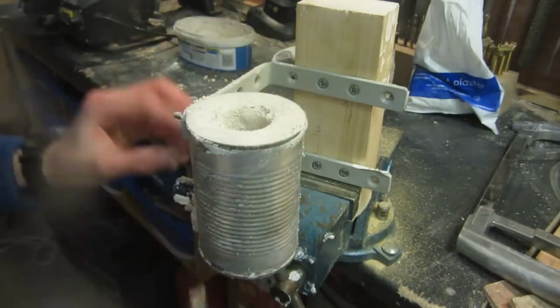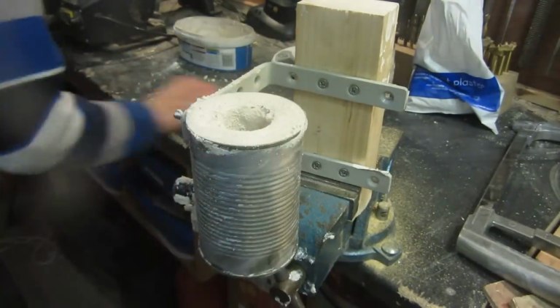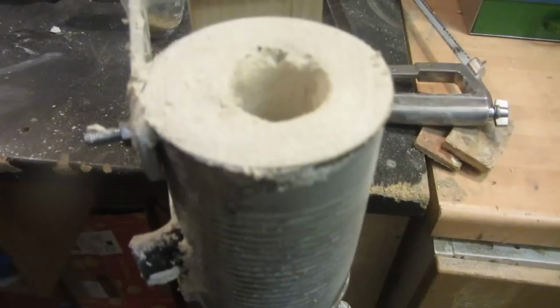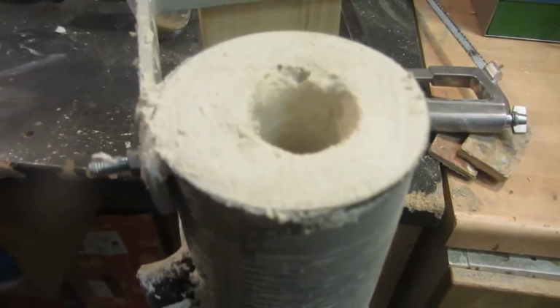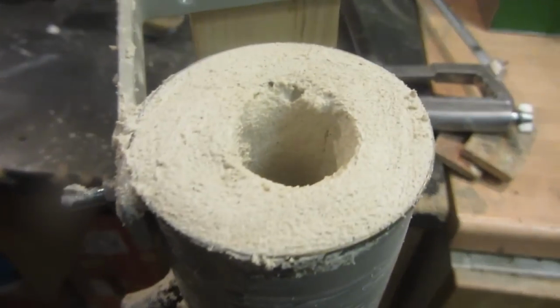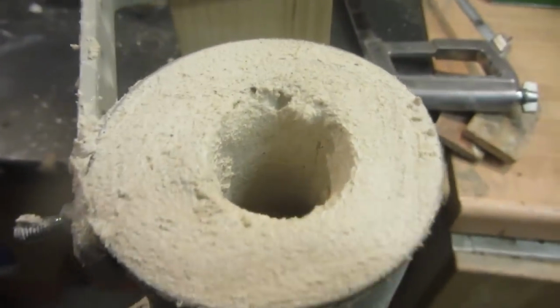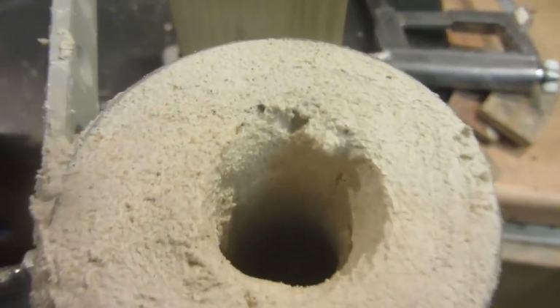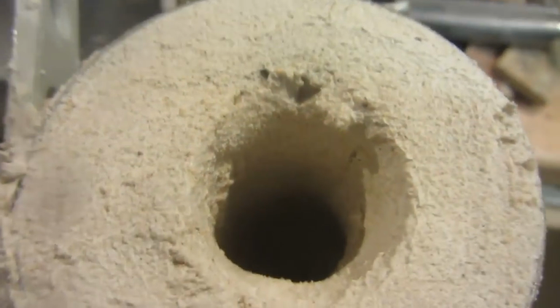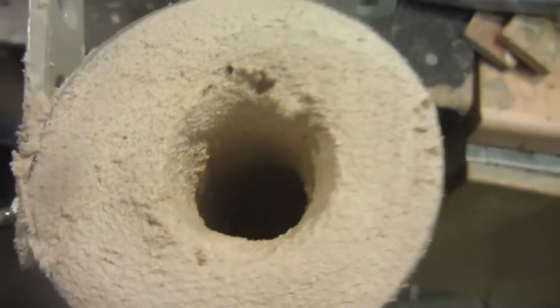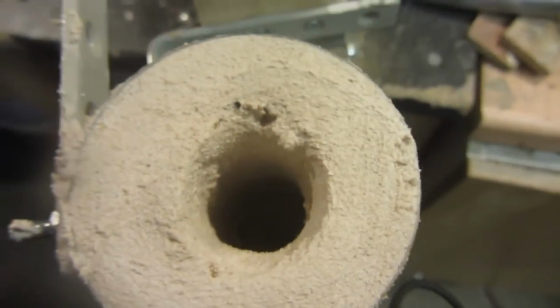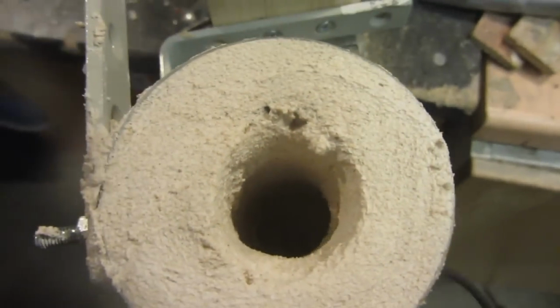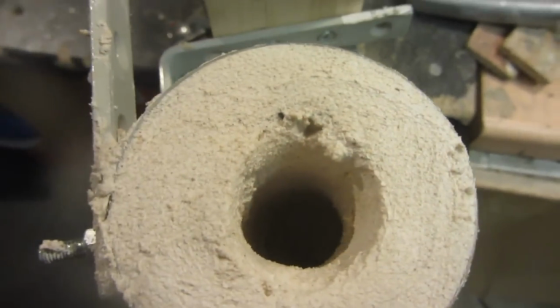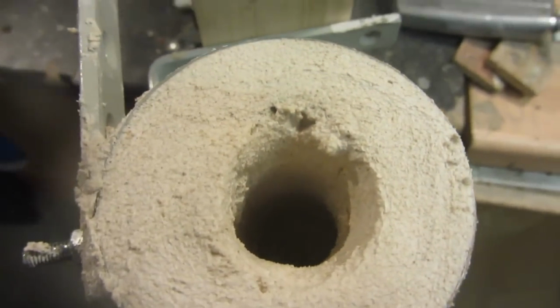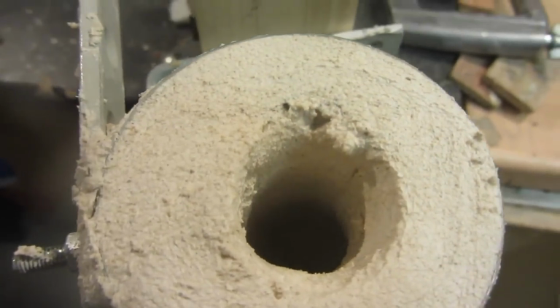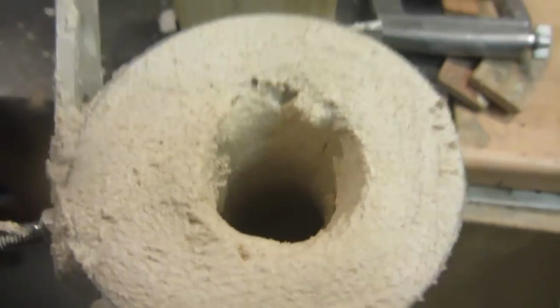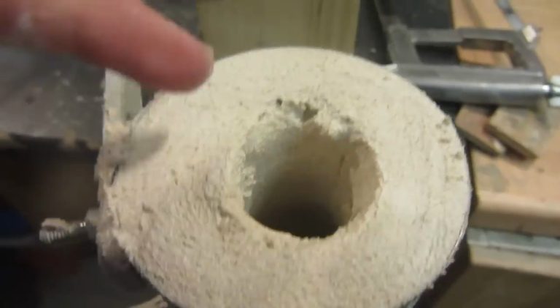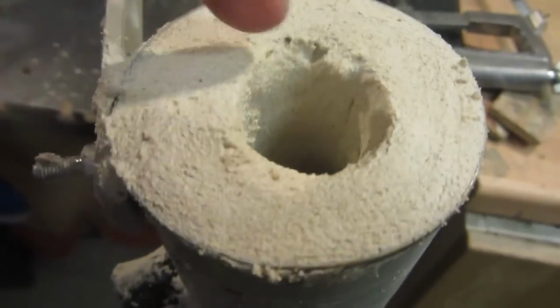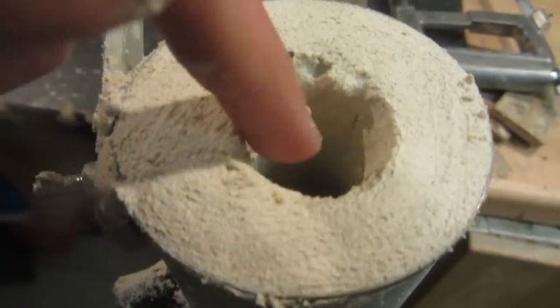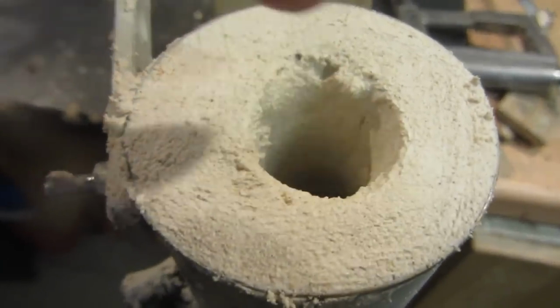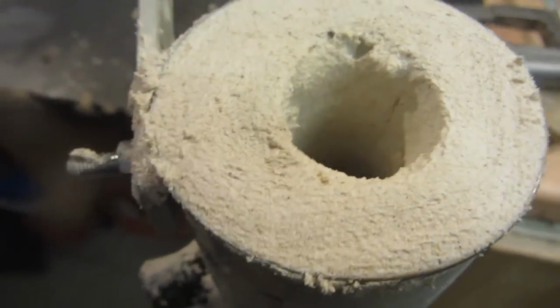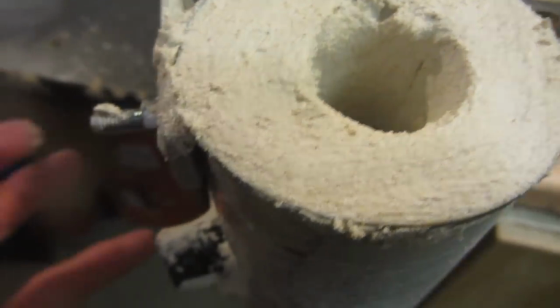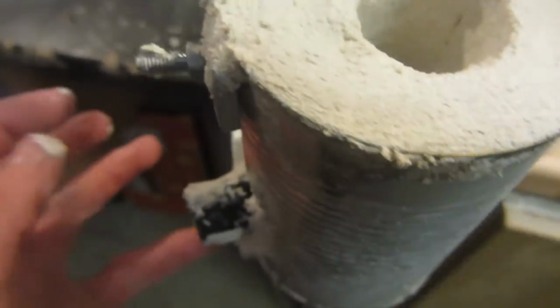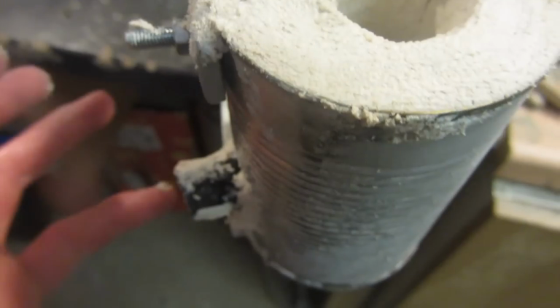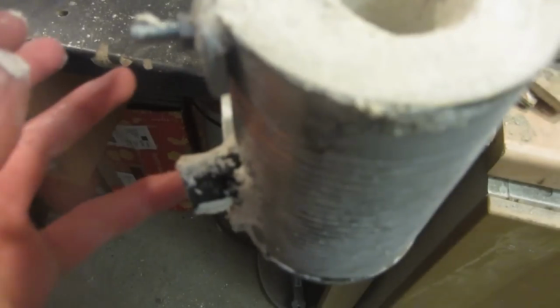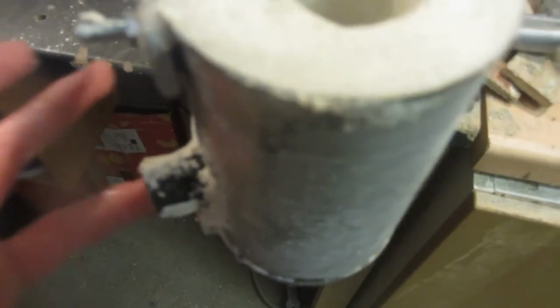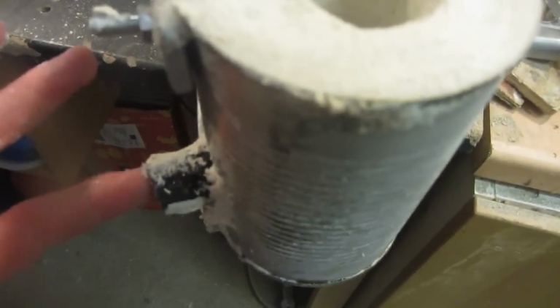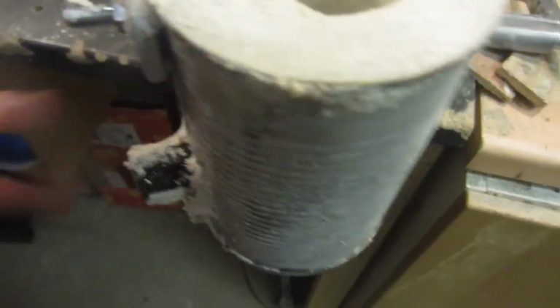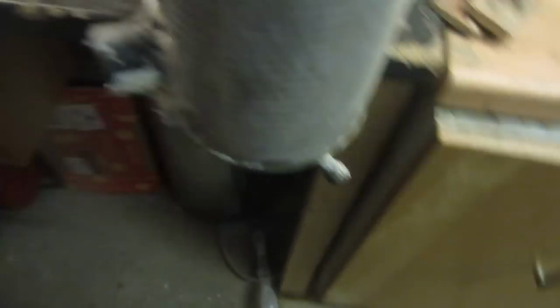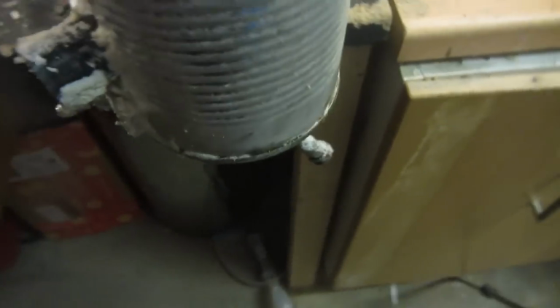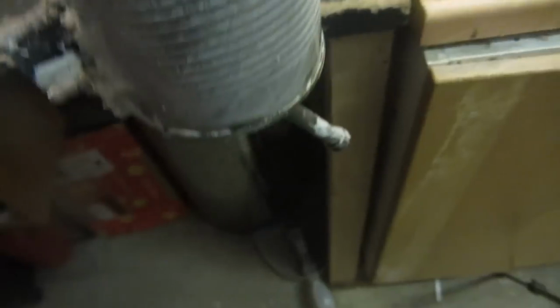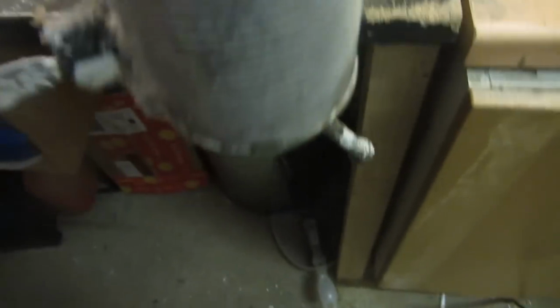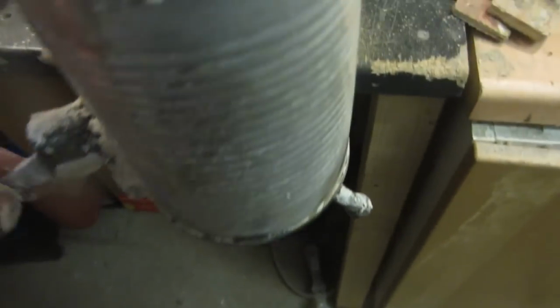Once dry, there should be a hollow indent going inside the plaster of Paris with a thick one-inch coating all around the outside and the back. The tube is inserted at the bottom and you can see there's a gap all the way through.